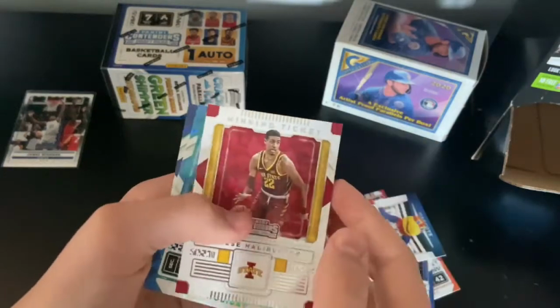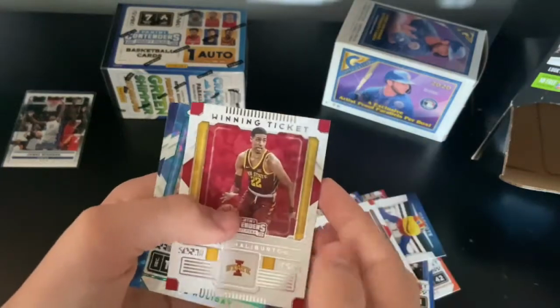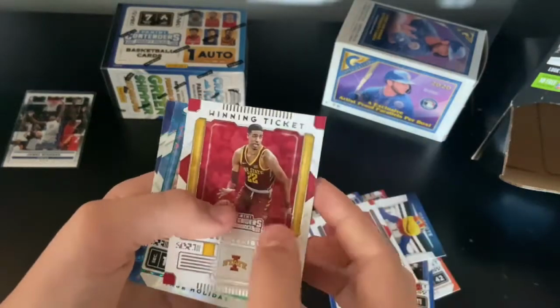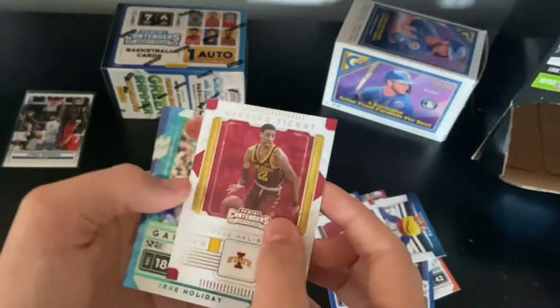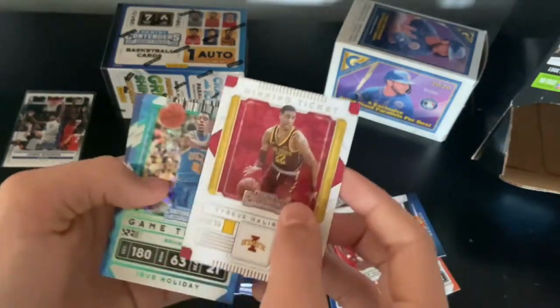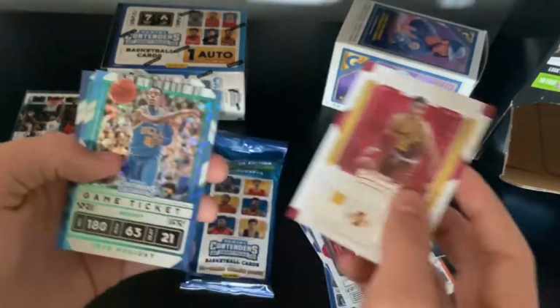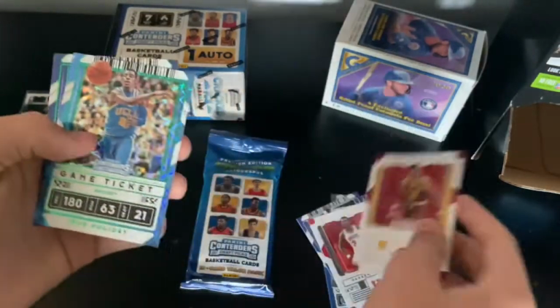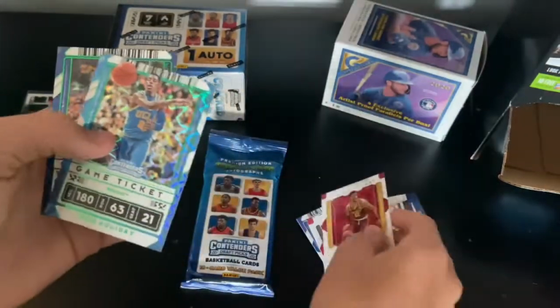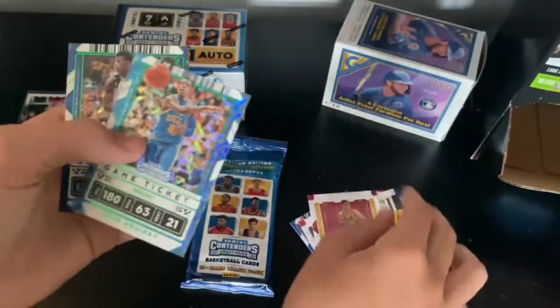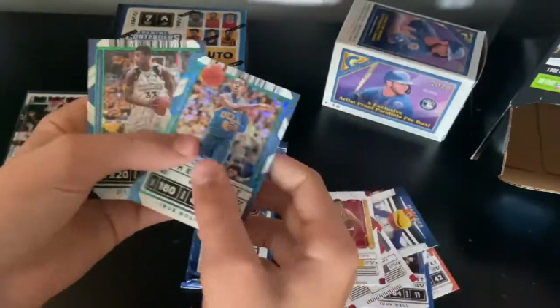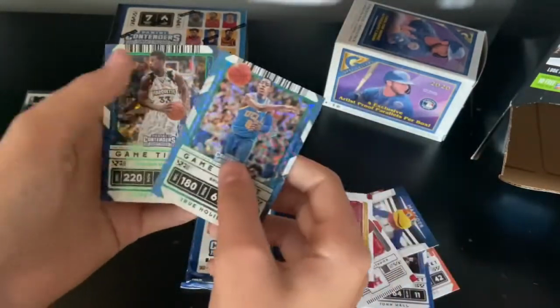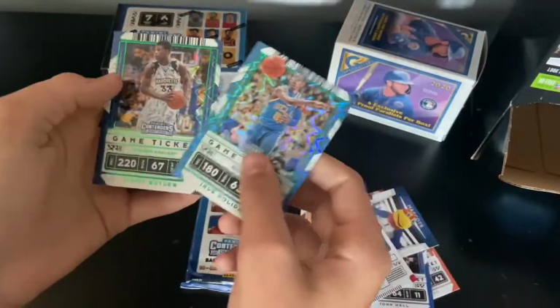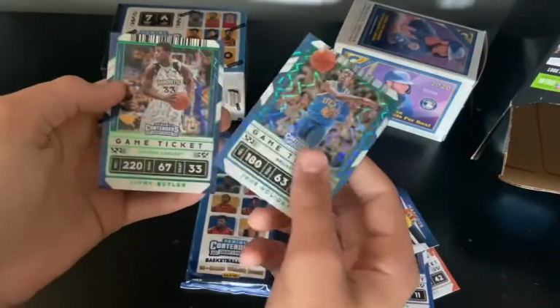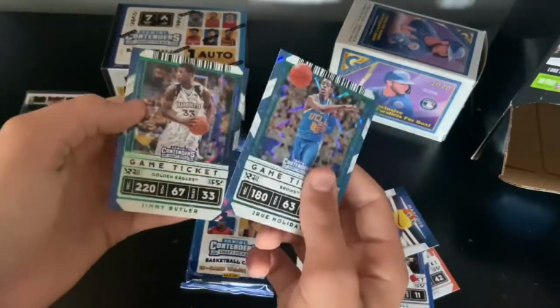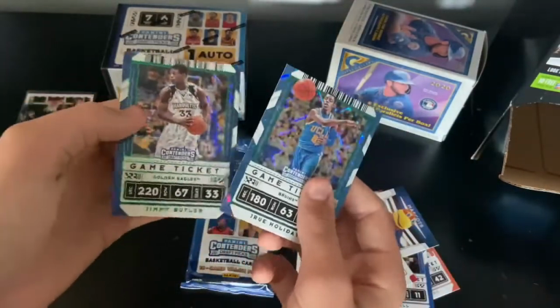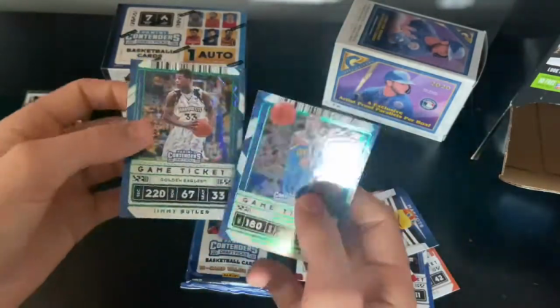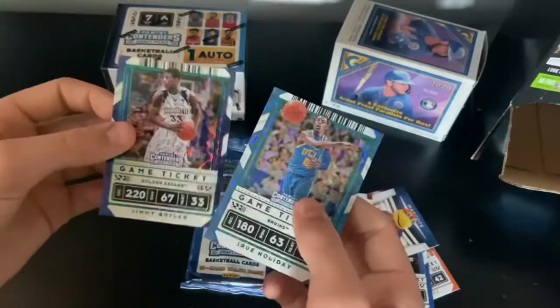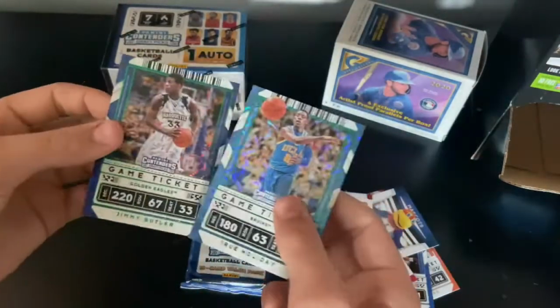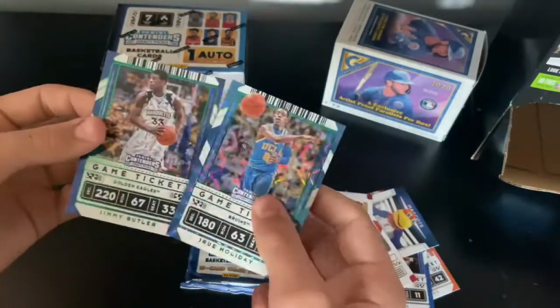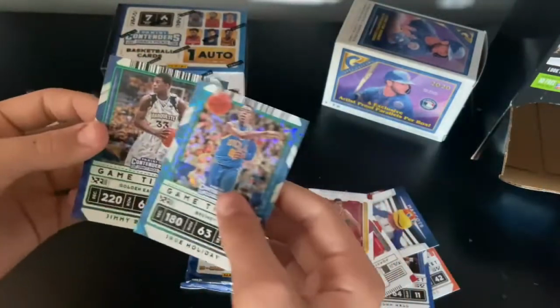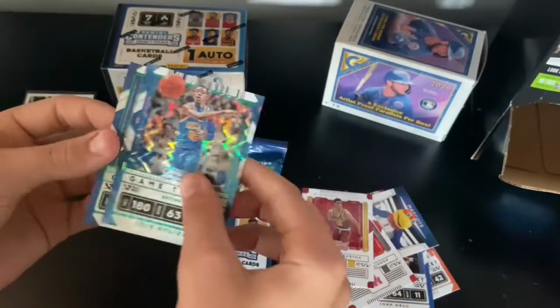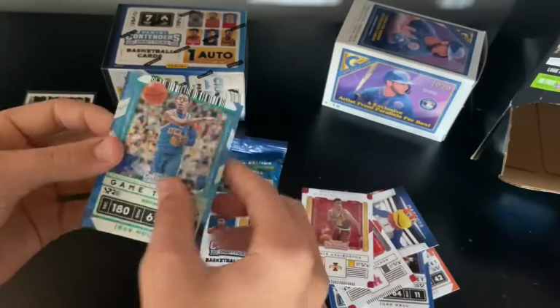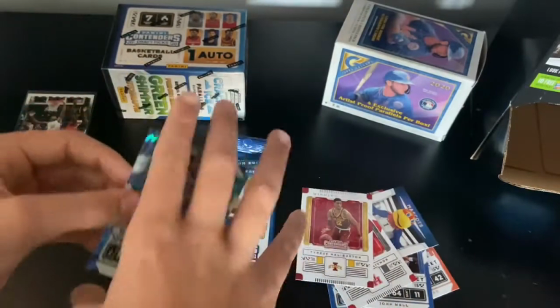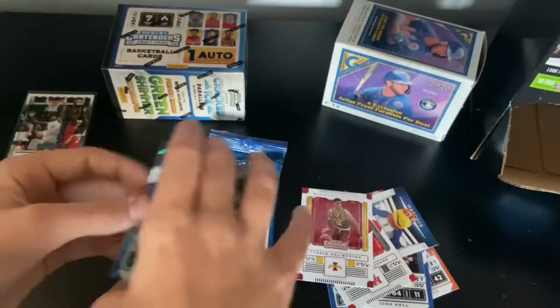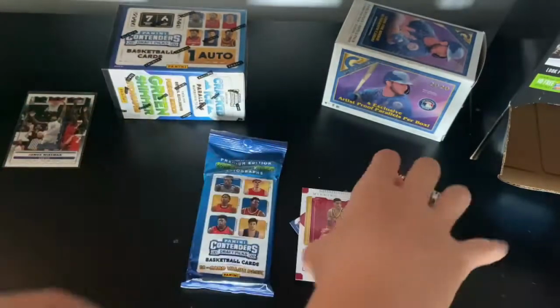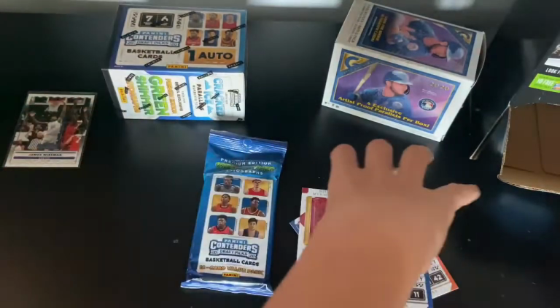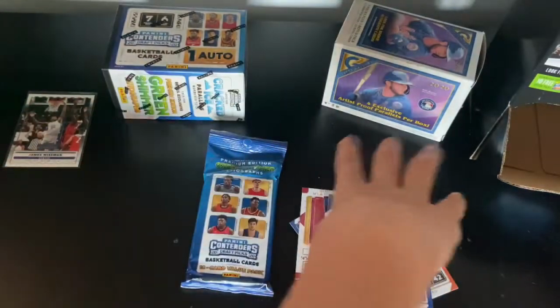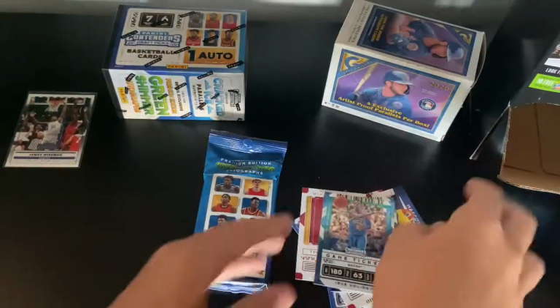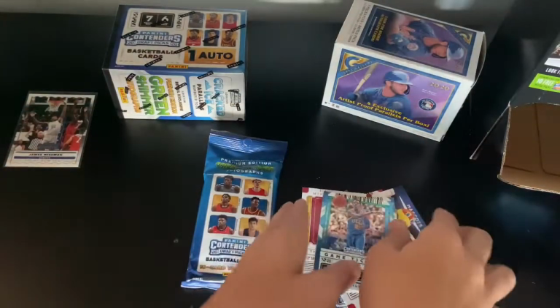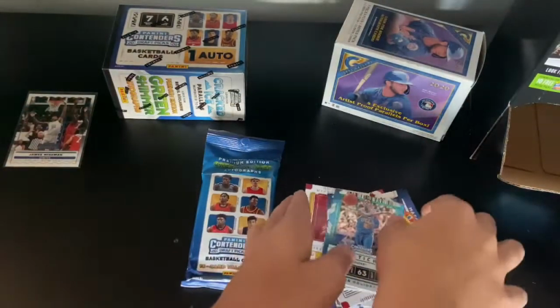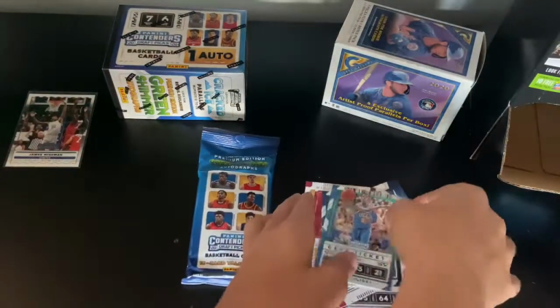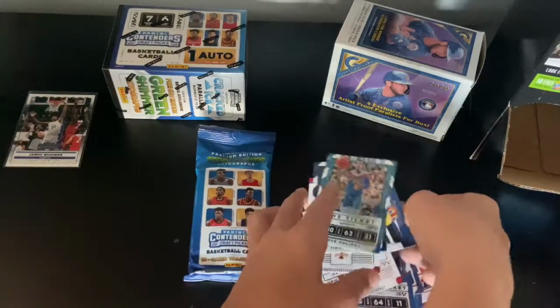Tyrese Halliburton, Jrue Holiday, and Jimmy Butler — these are two nice cards. So let's get into the next fat pack.